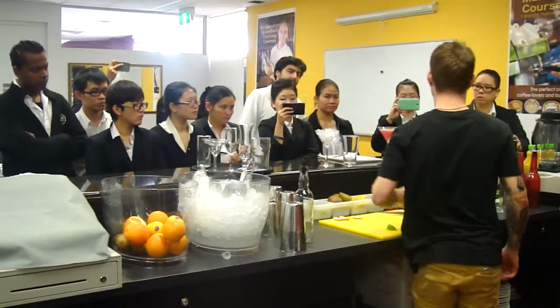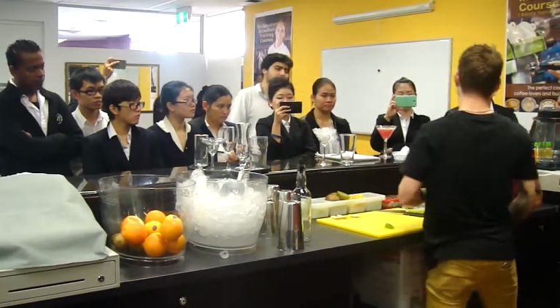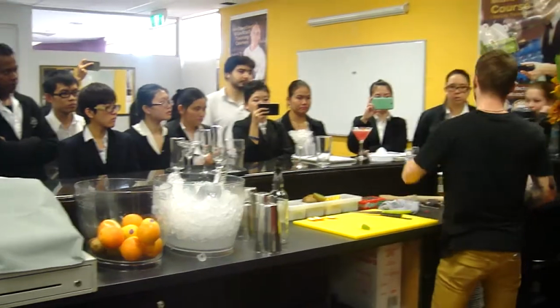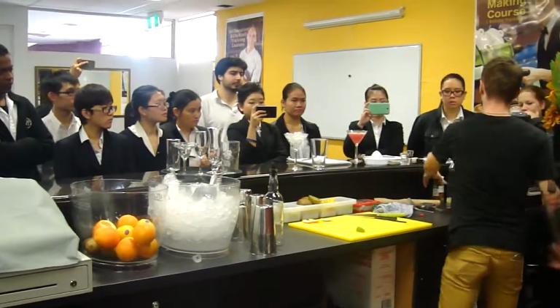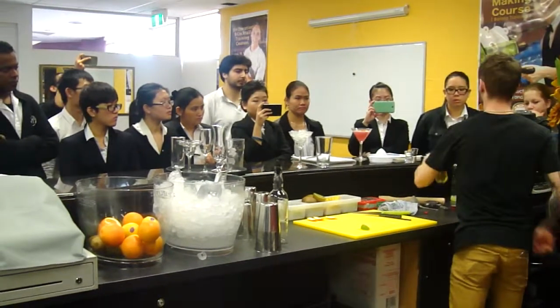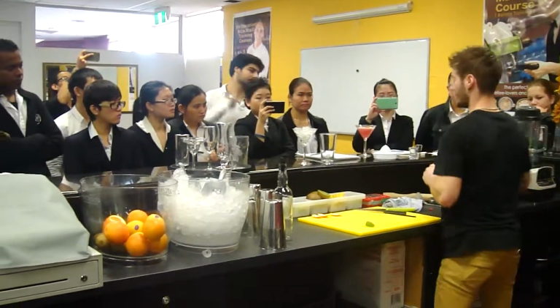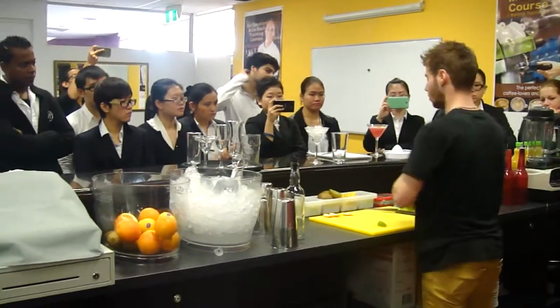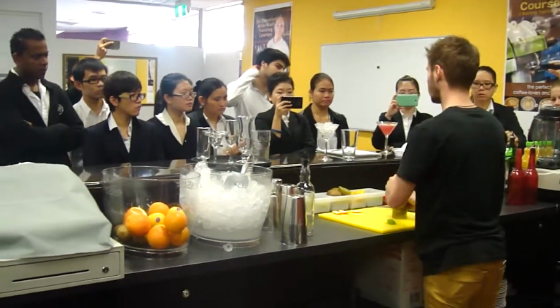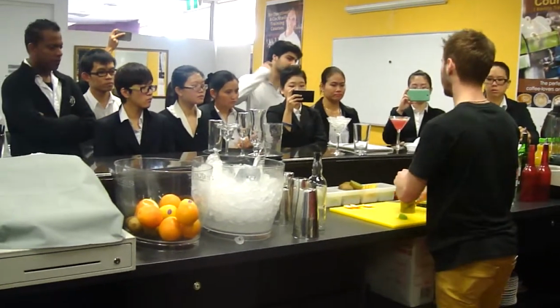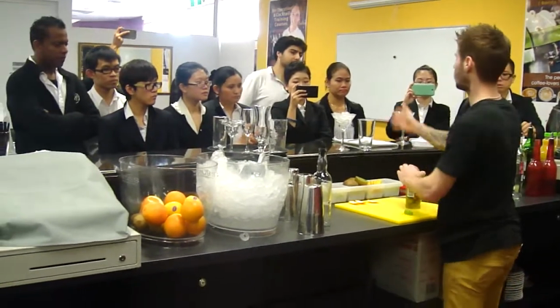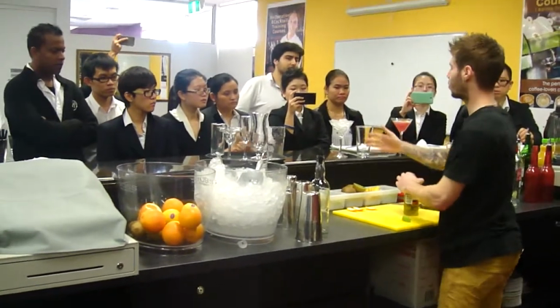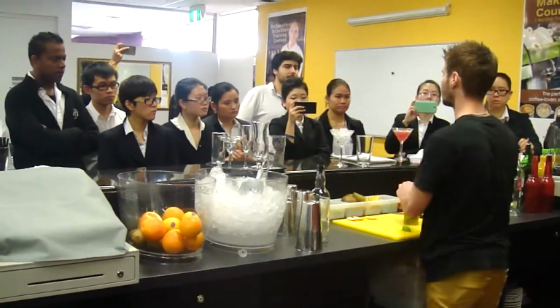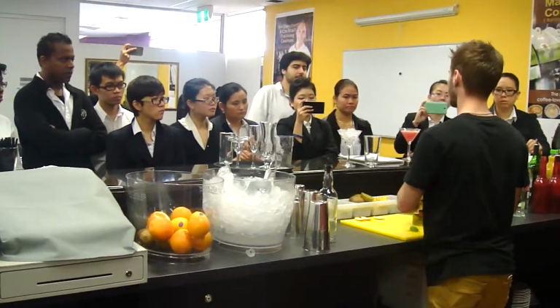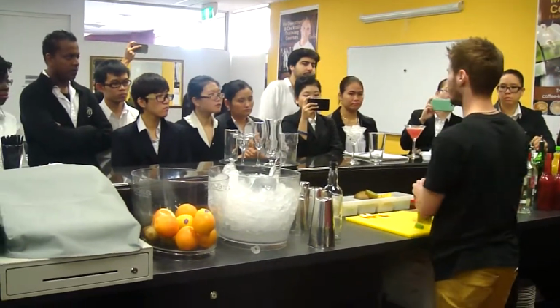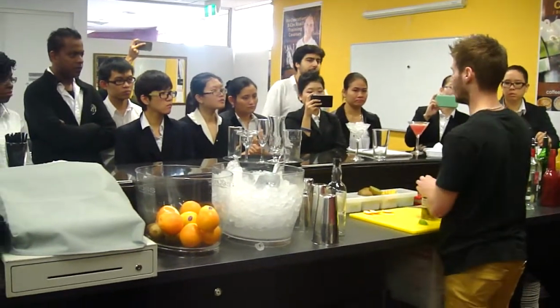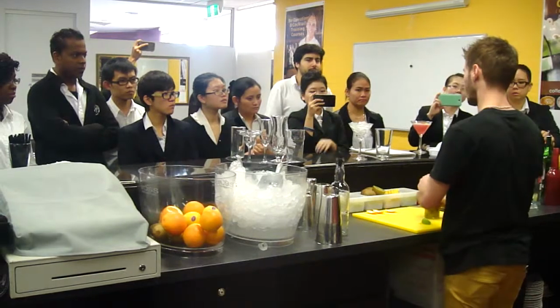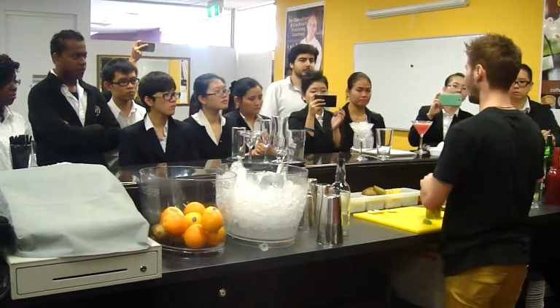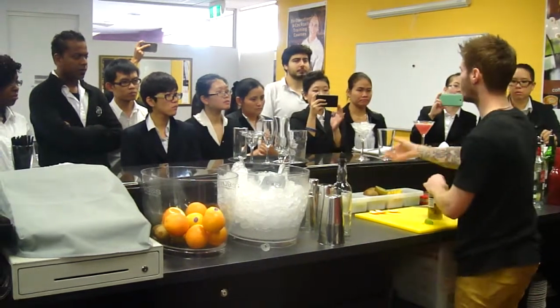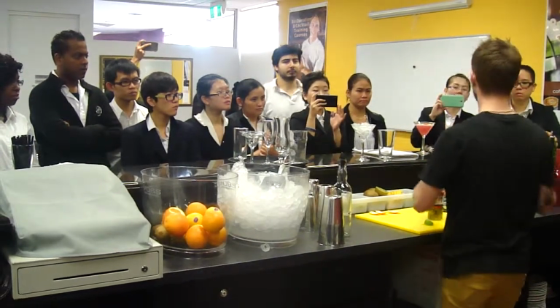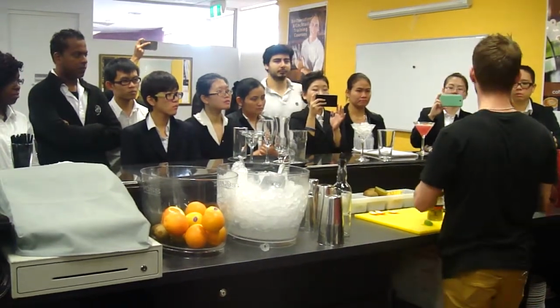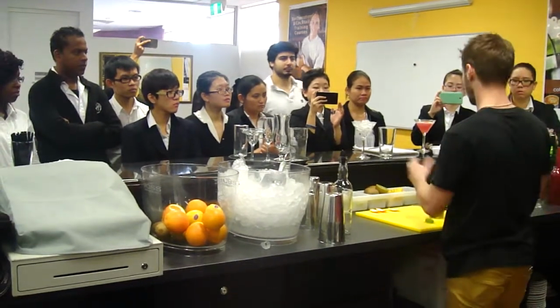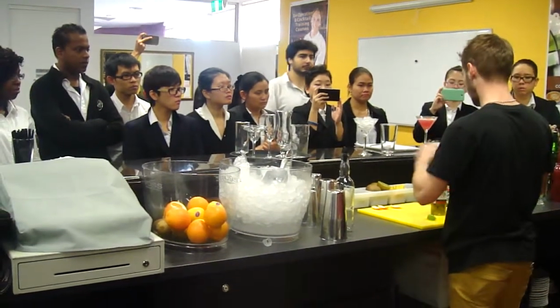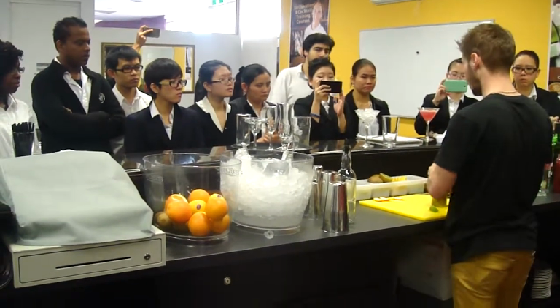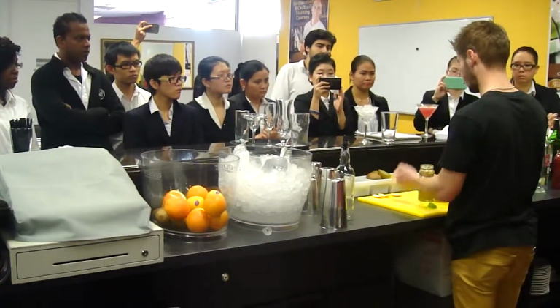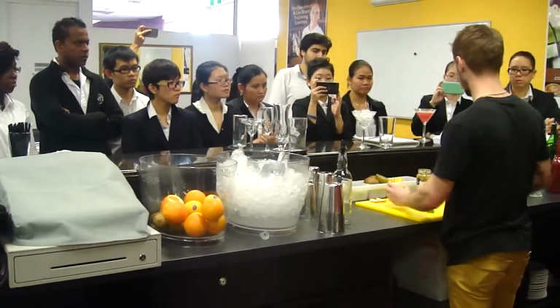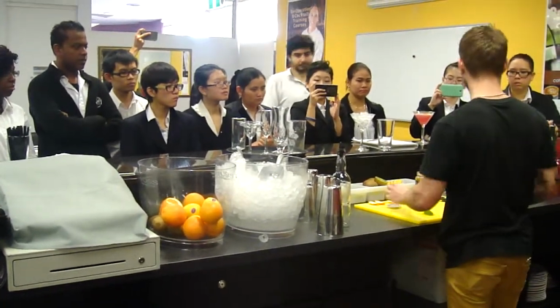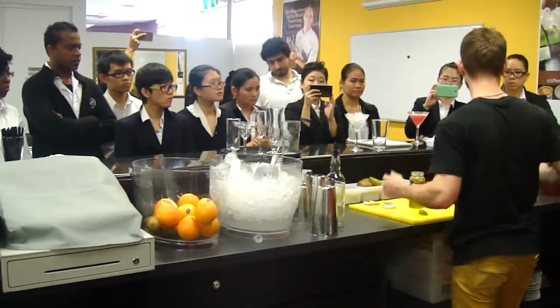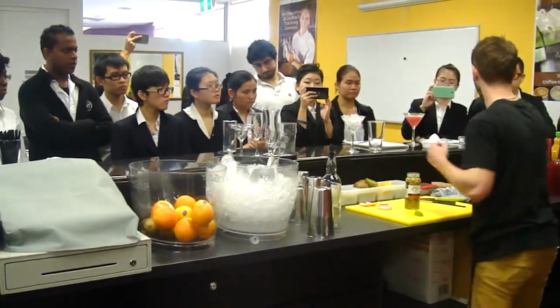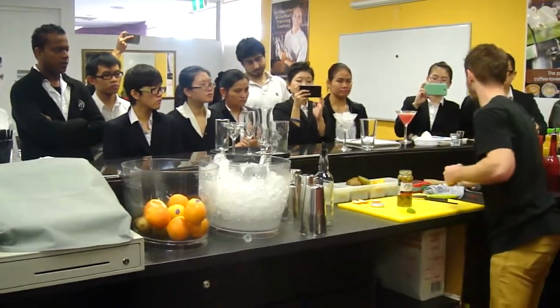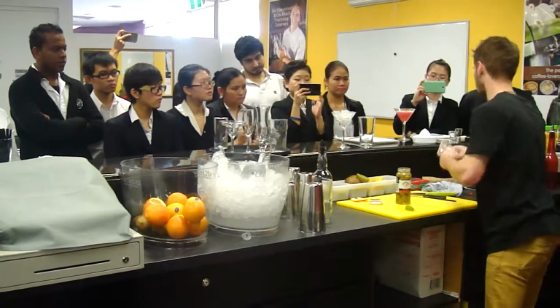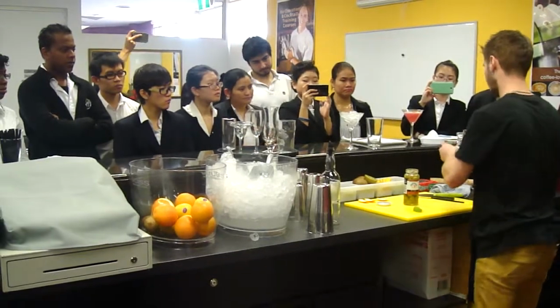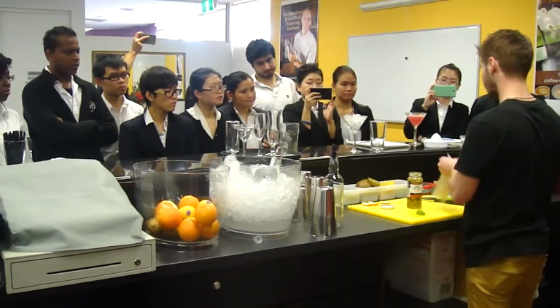What you can do is start your garnish now, because when you finish making a drink, the customers are like, 'I want my drink now.' So just start with the garnish as soon as possible. Make it faster.